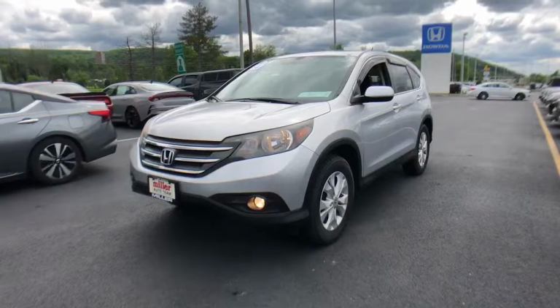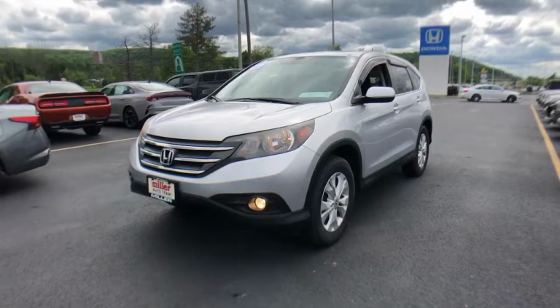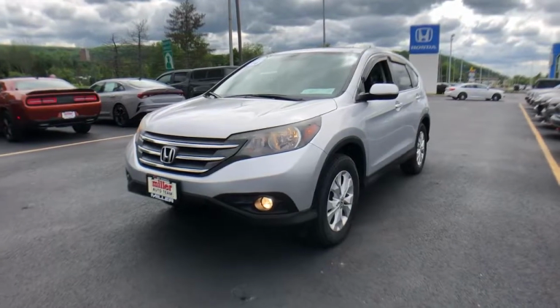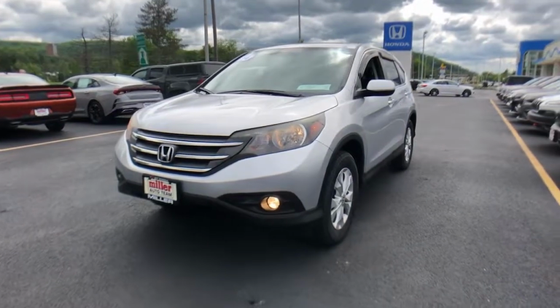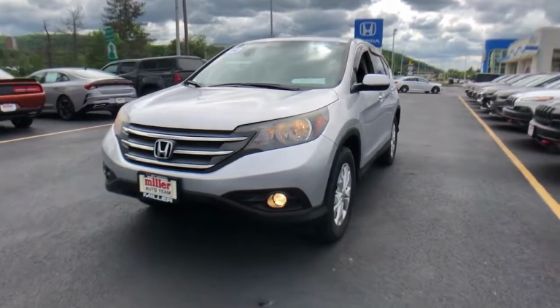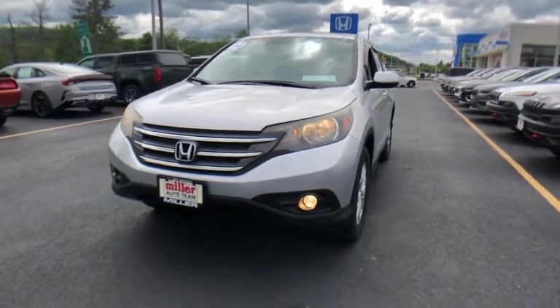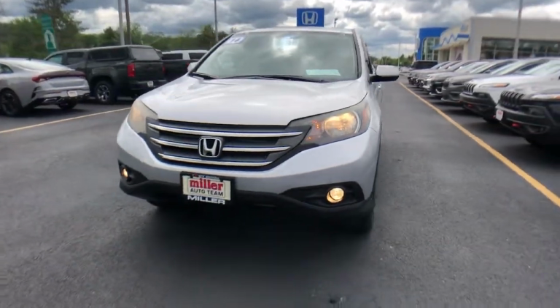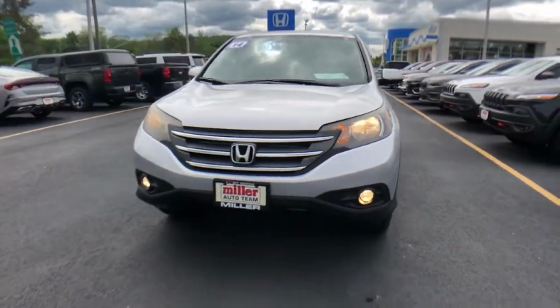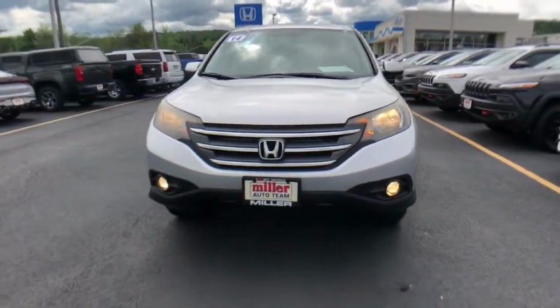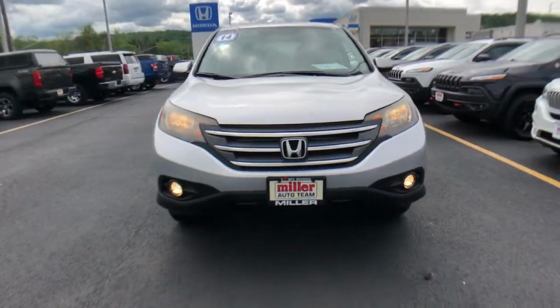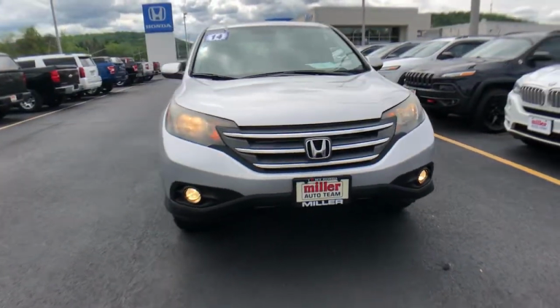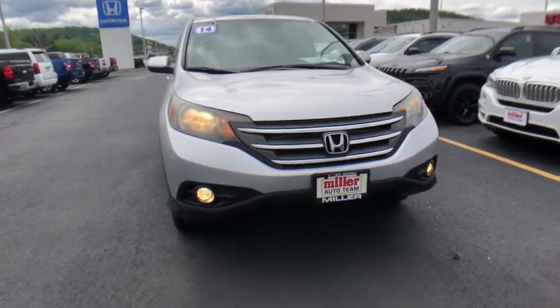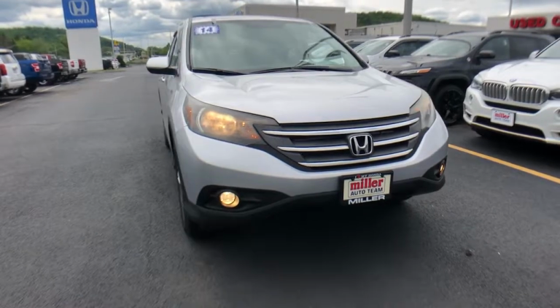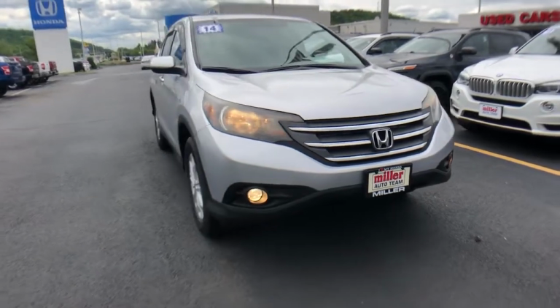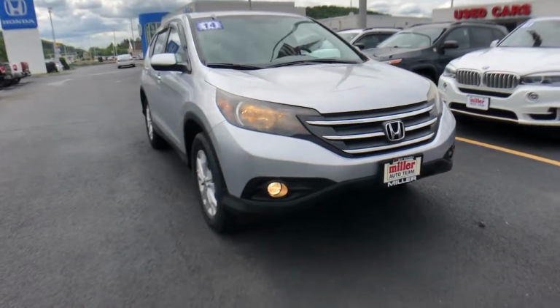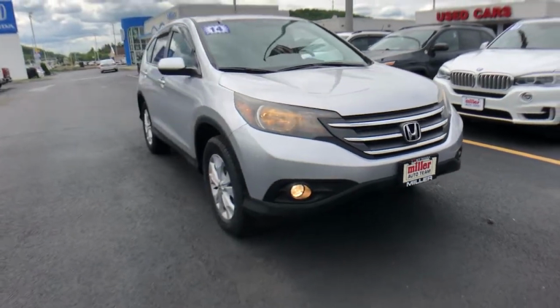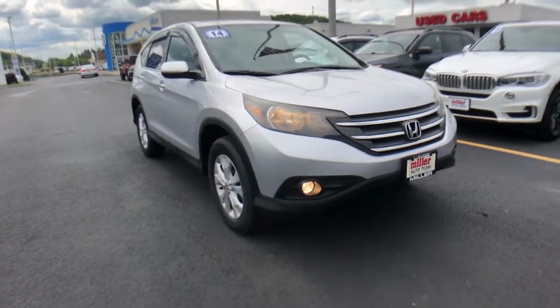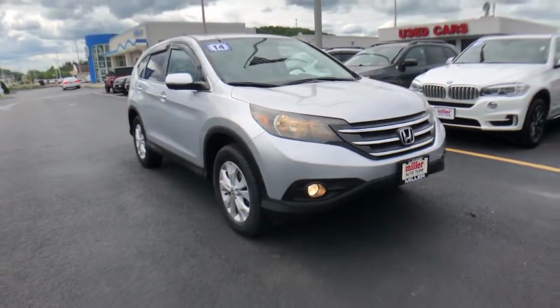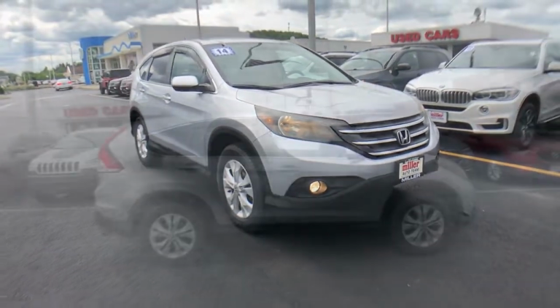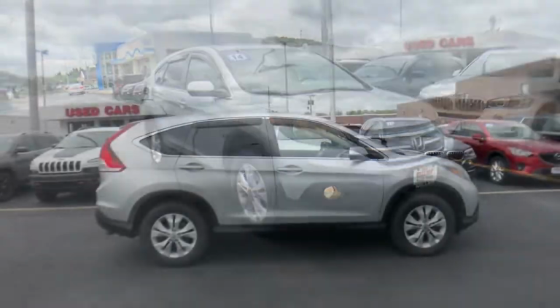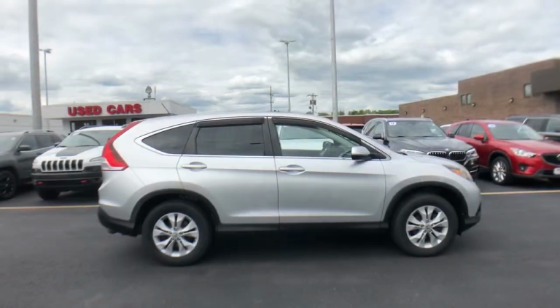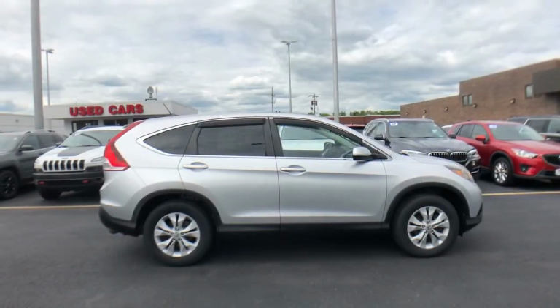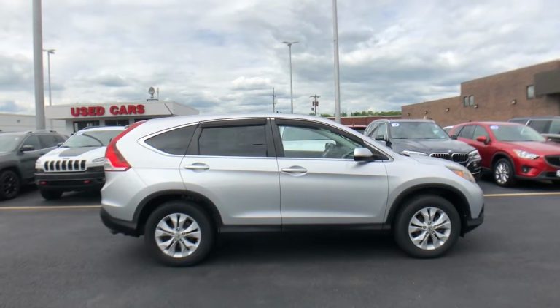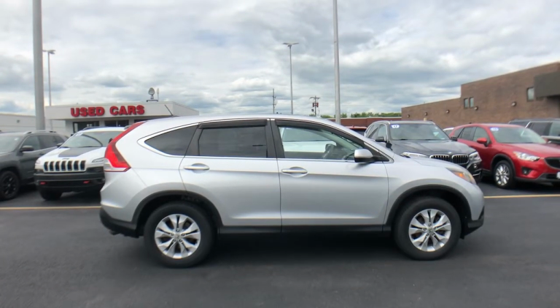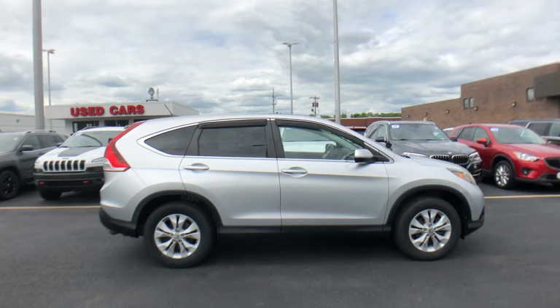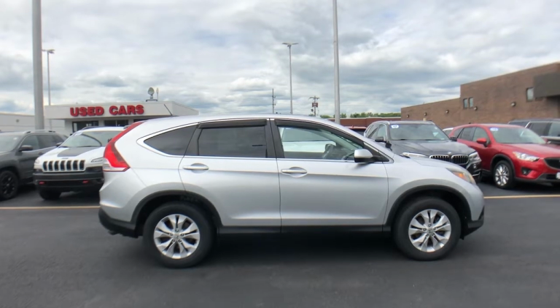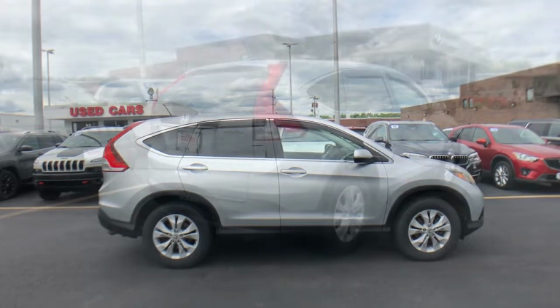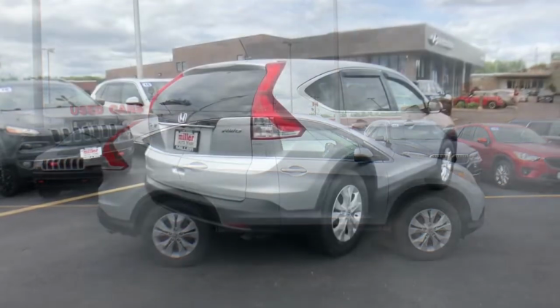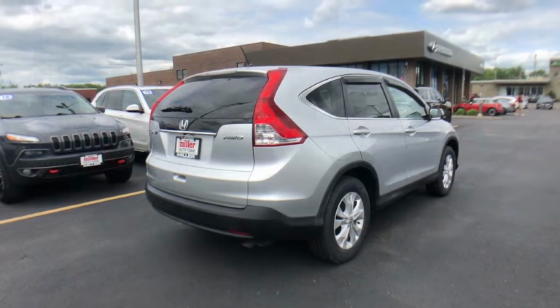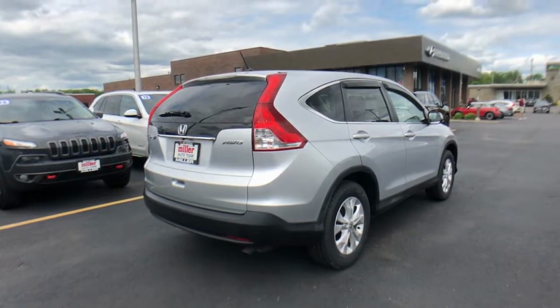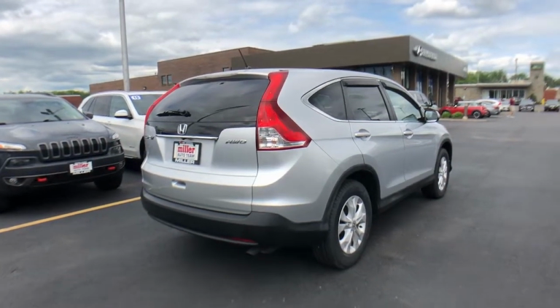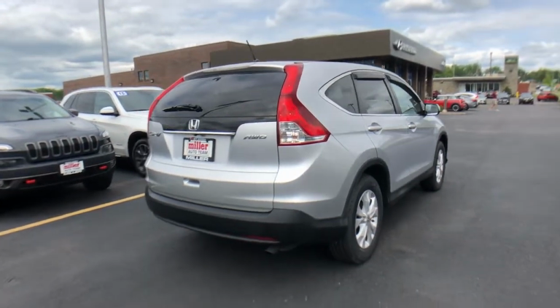Enjoy the view of this 2014 Honda CR-V. With less than 110,000 miles on the odometer, this vehicle provides excellent value. Prepare to fall in love with this sleek, tech-savvy CR-V.